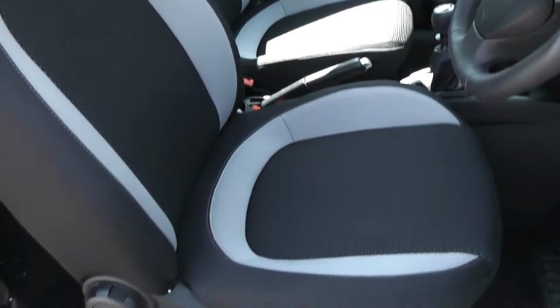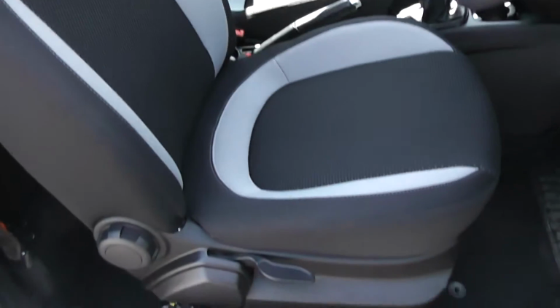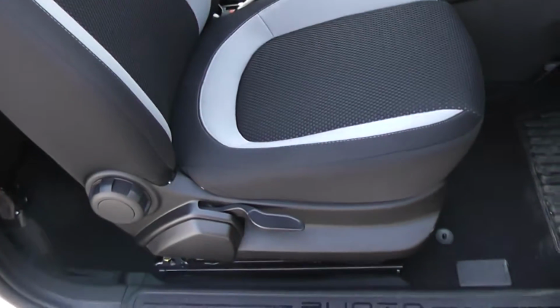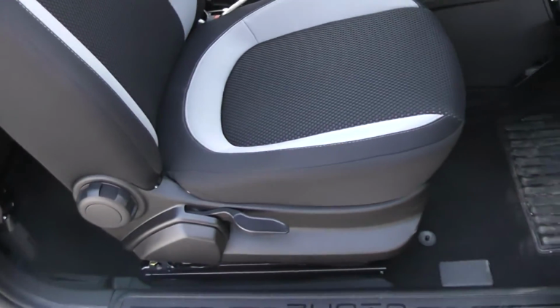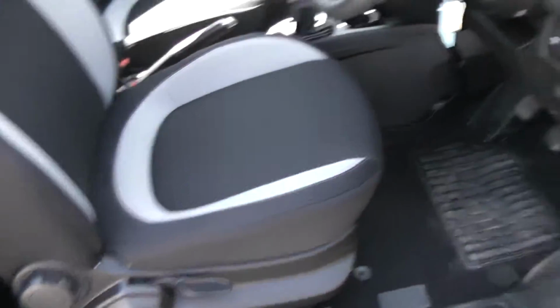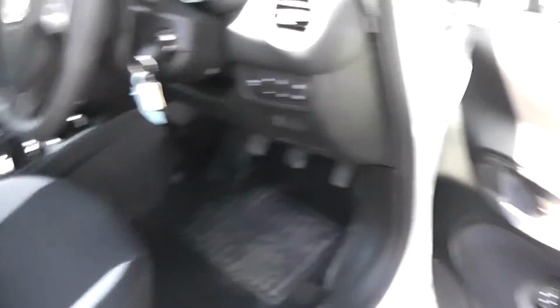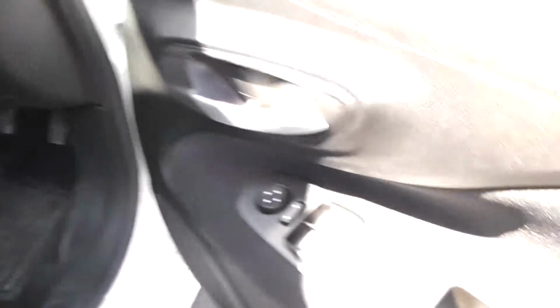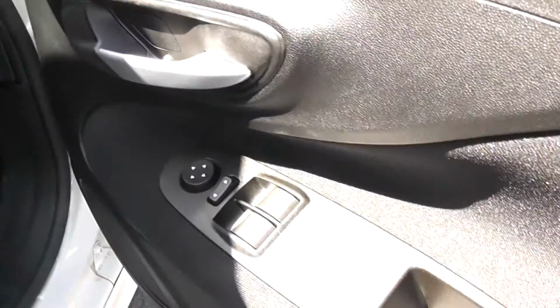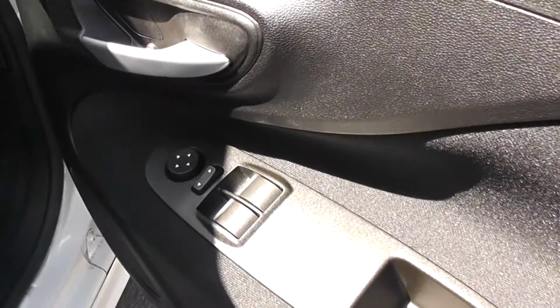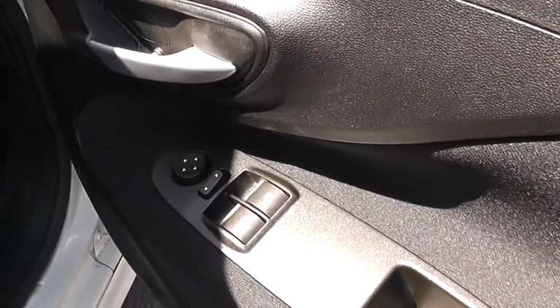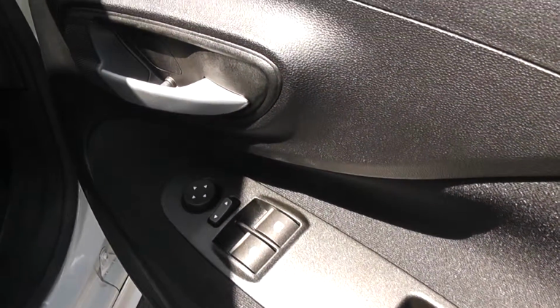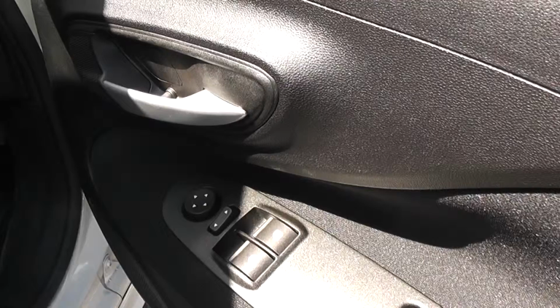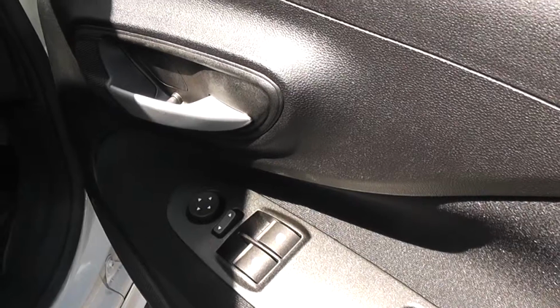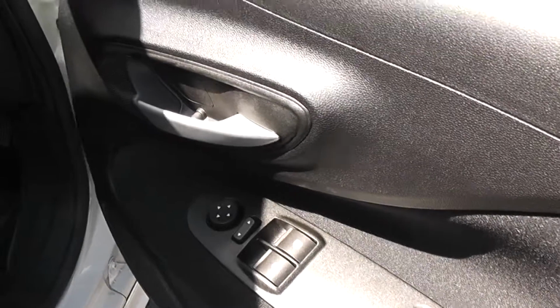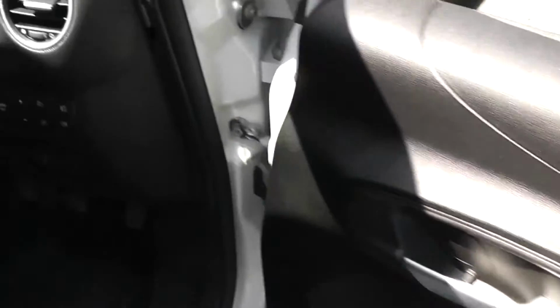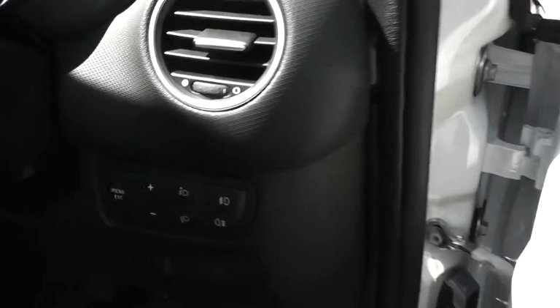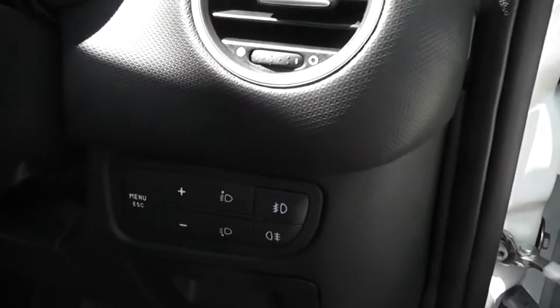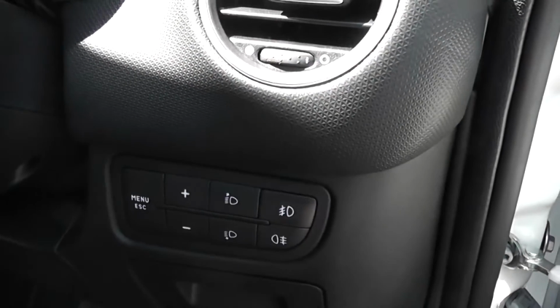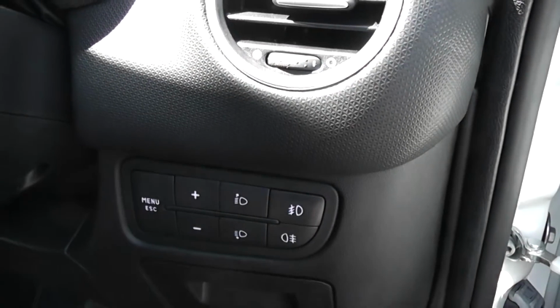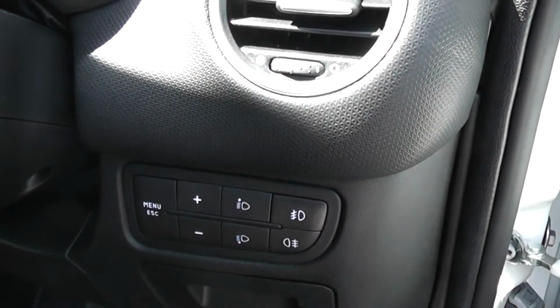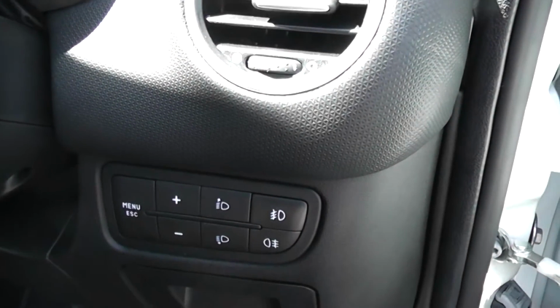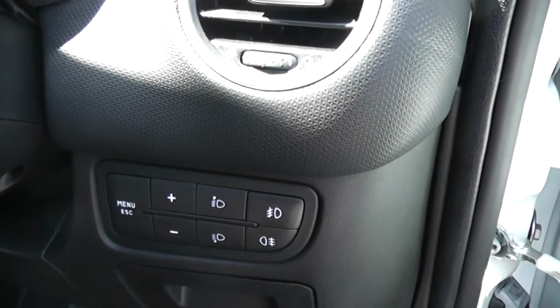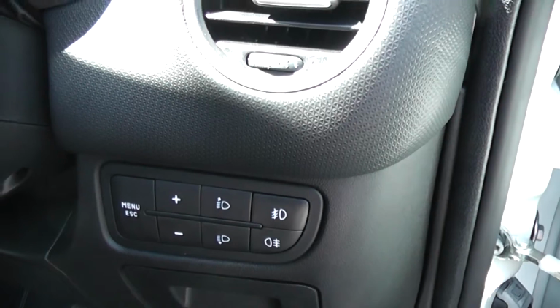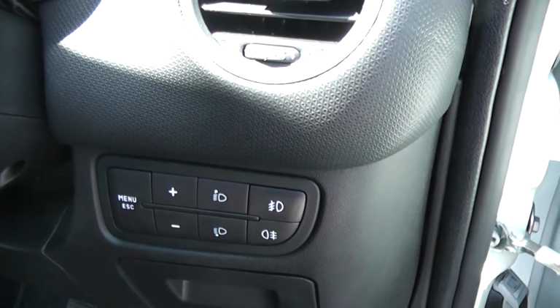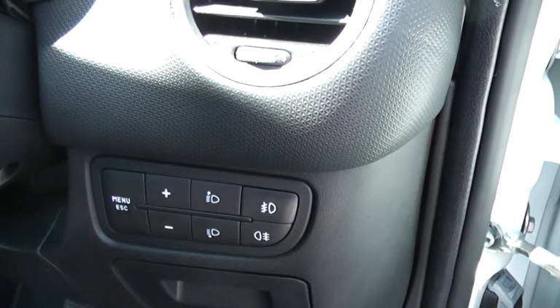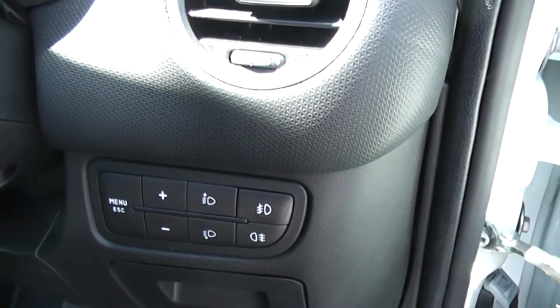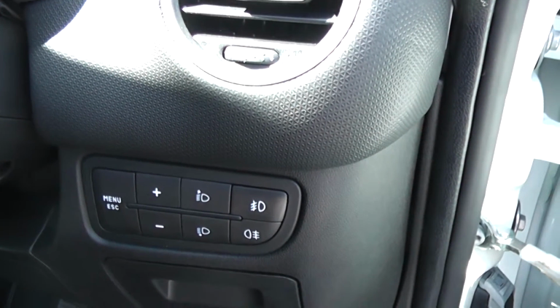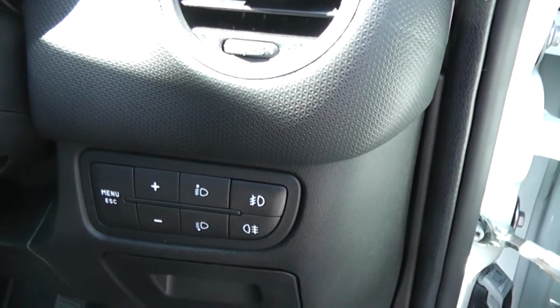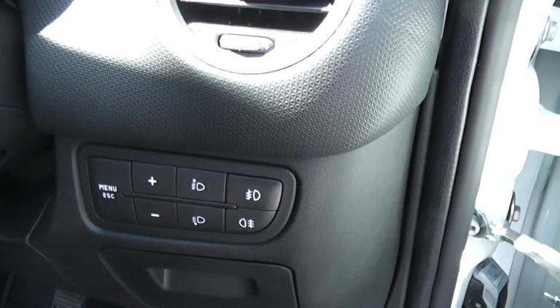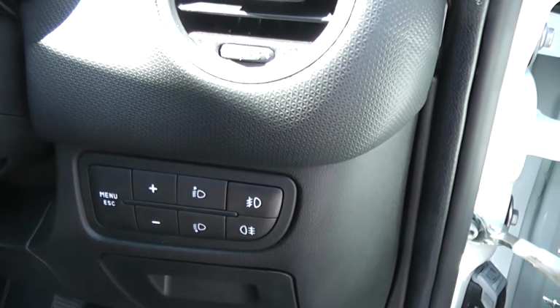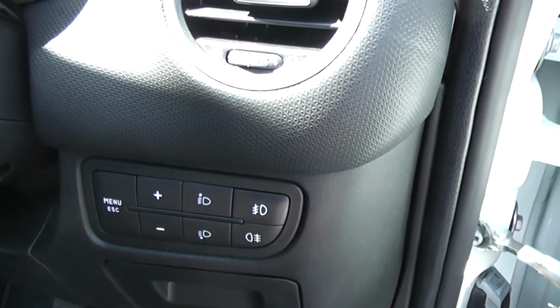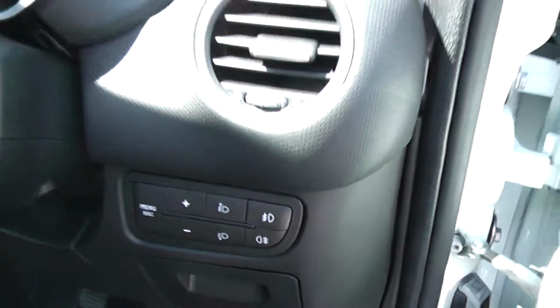It also has a height-adjustable driver's seat. It's got electric windows in the front of the car and electric mirrors. You can also alter the brightness of the instrument lights inside the car, and you can alter the height of the headlights and turn the front and rear fog lights on.